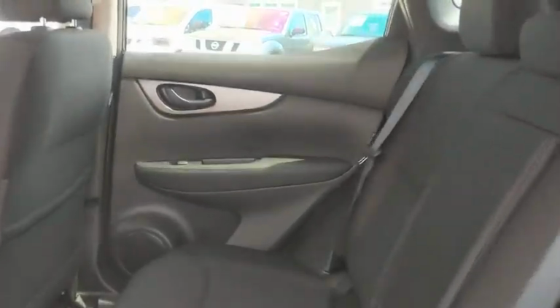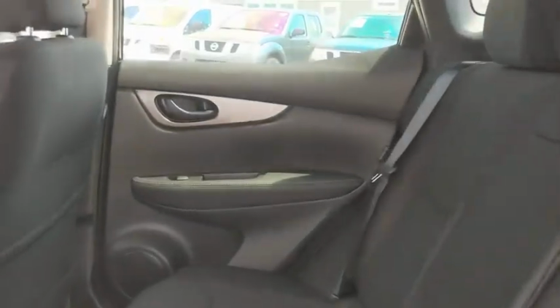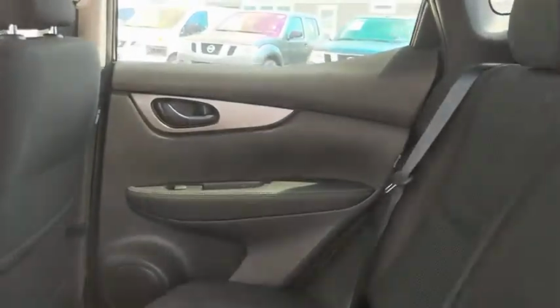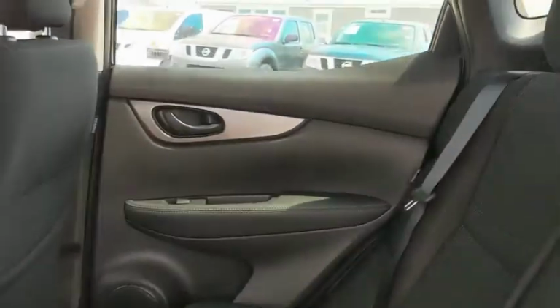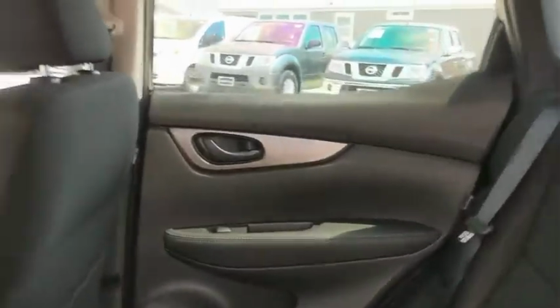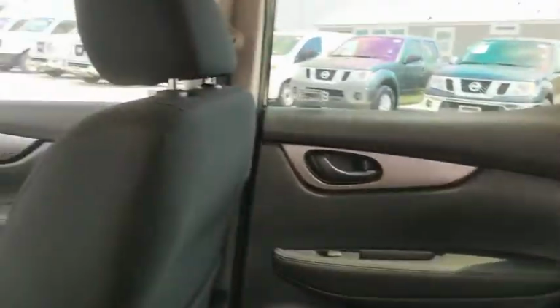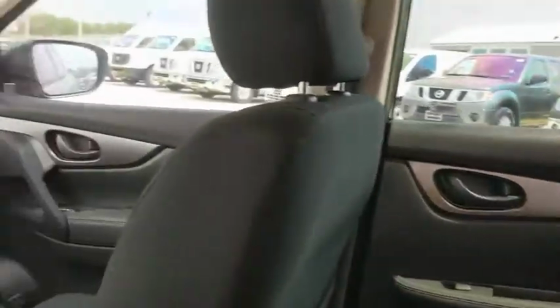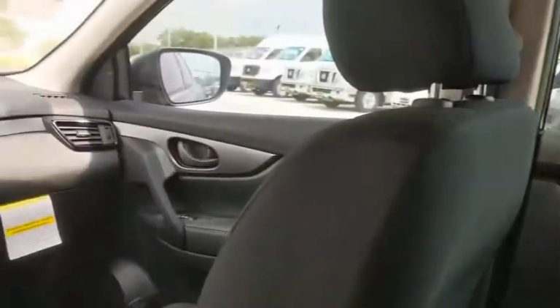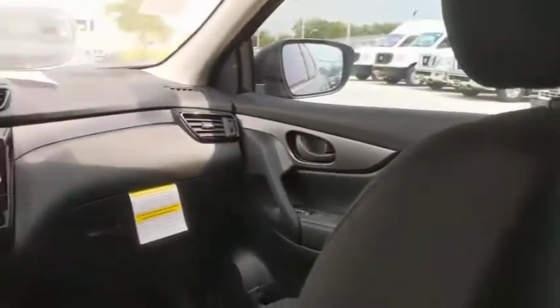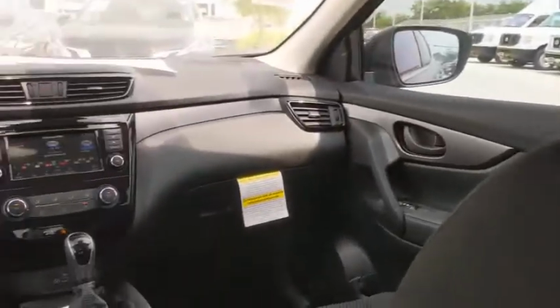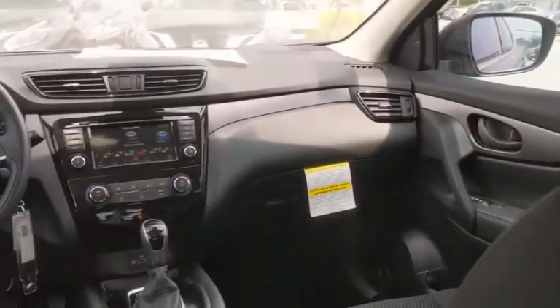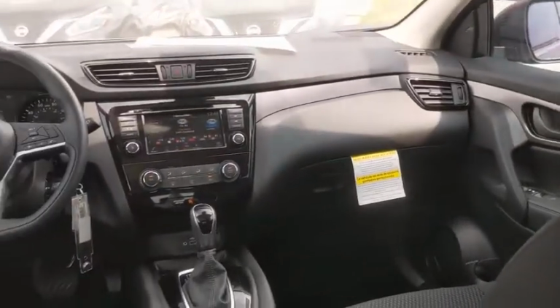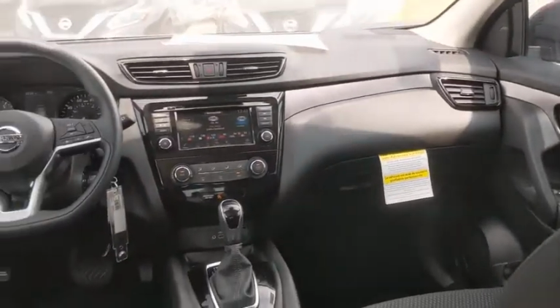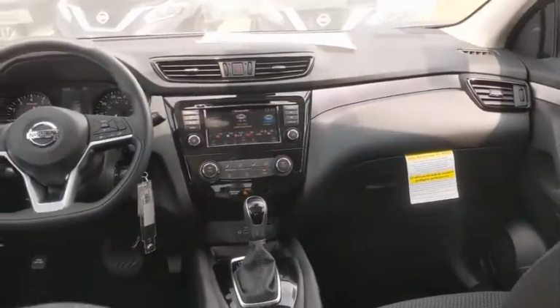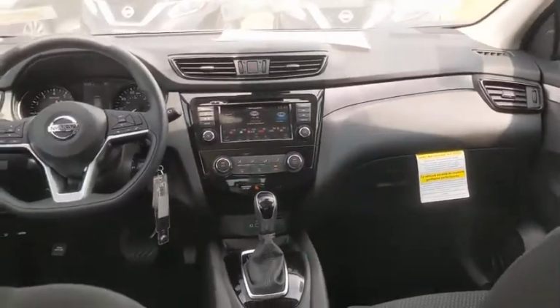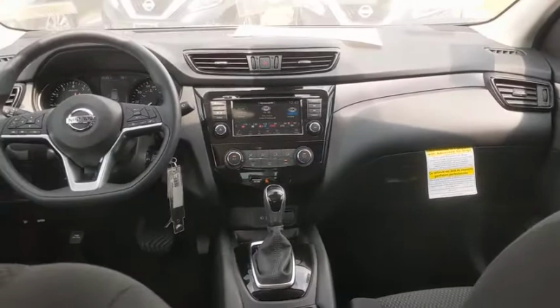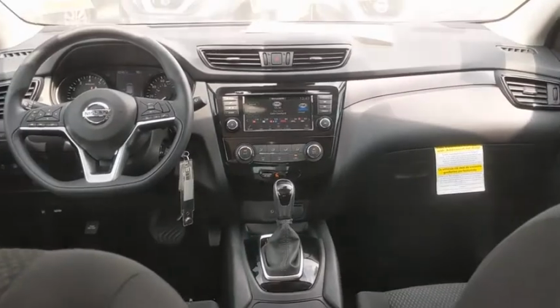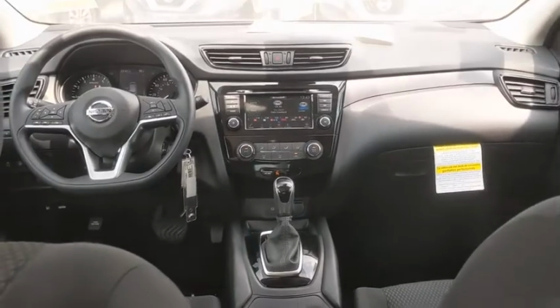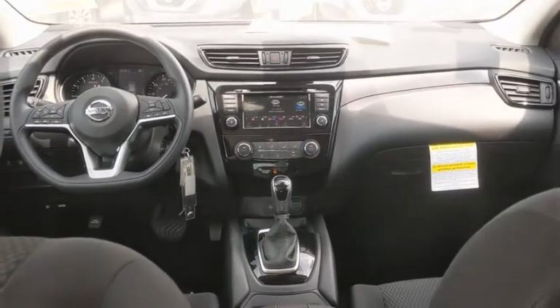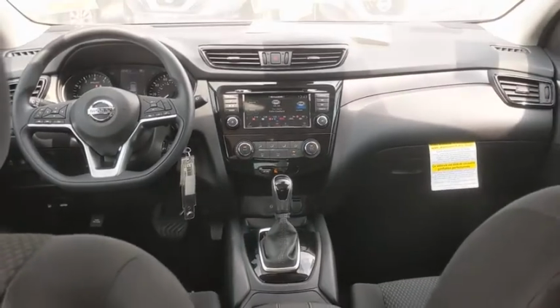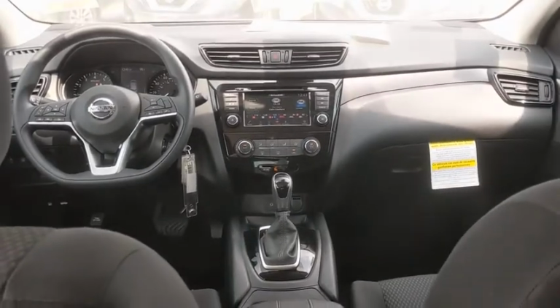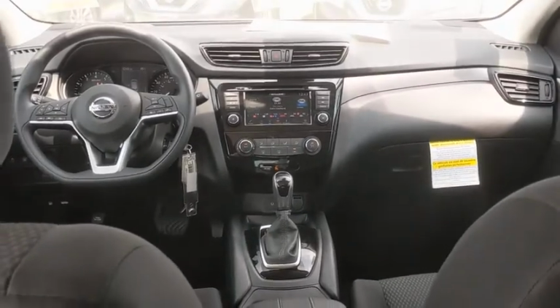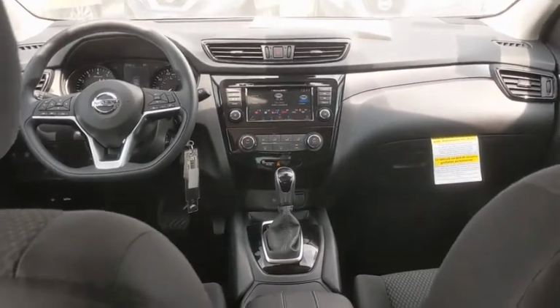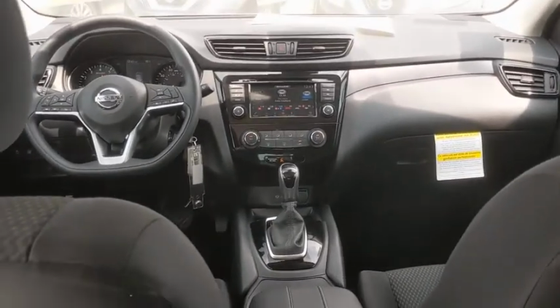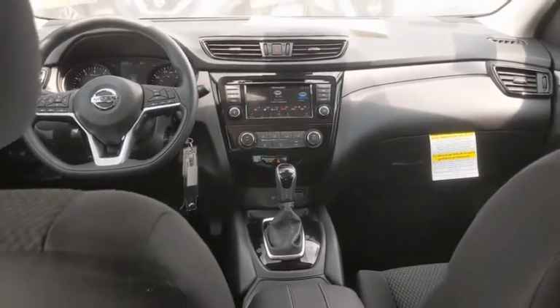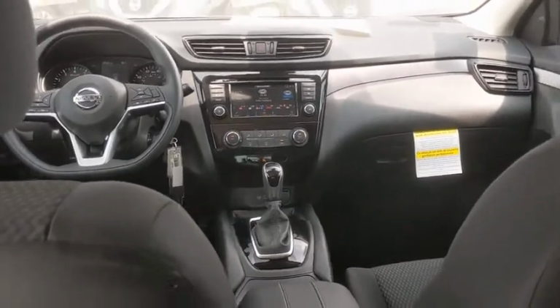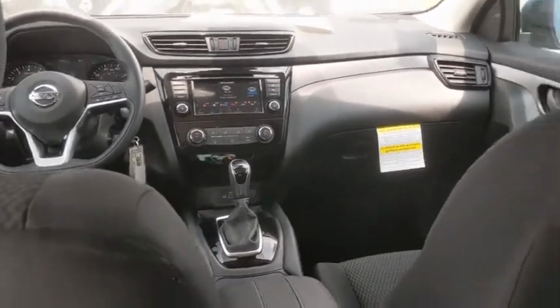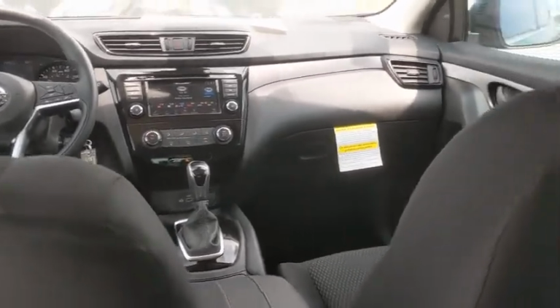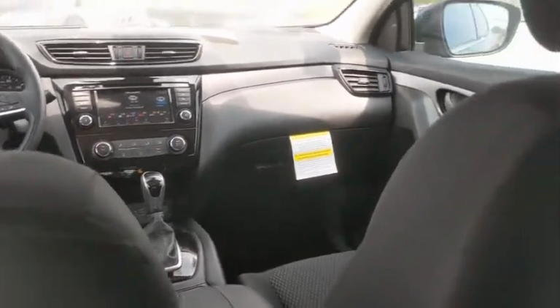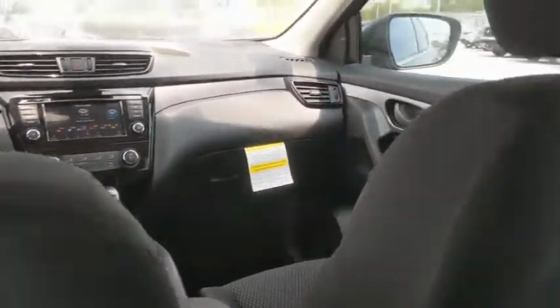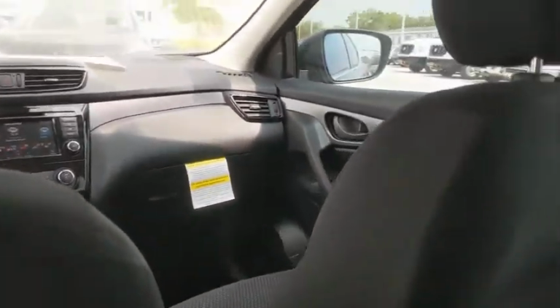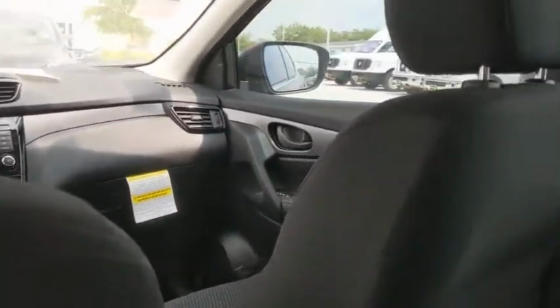Overhead console, brake assist, tachometer, cloth seat trim, rear window wiper, front reading lamps. Come take a test drive today.